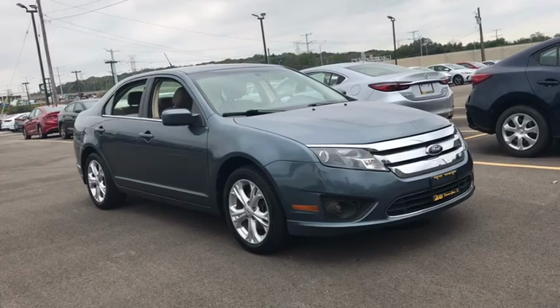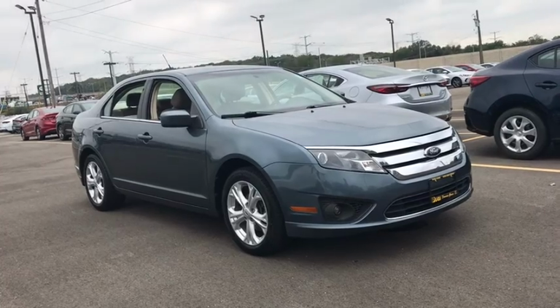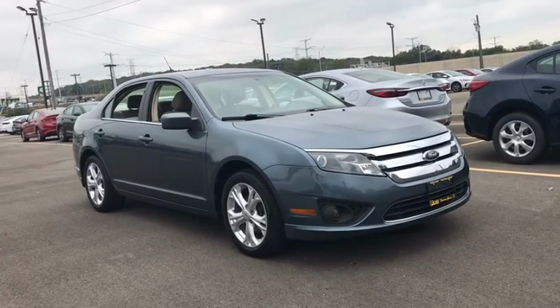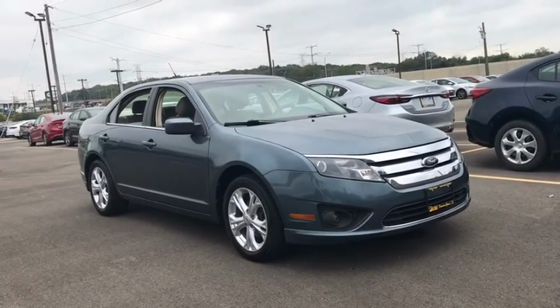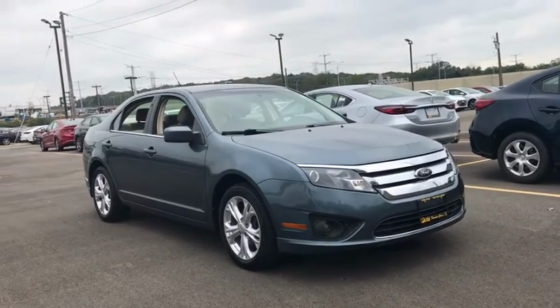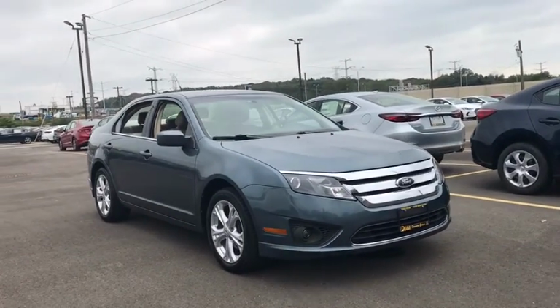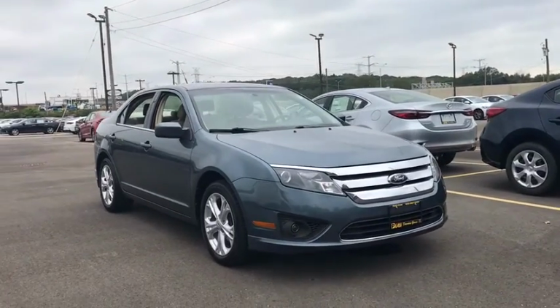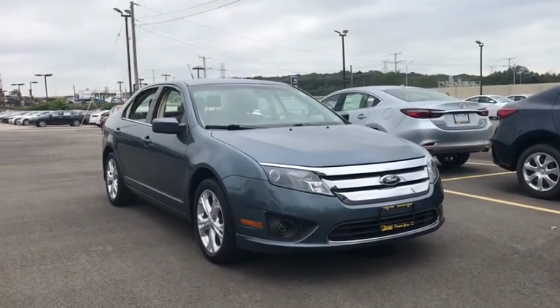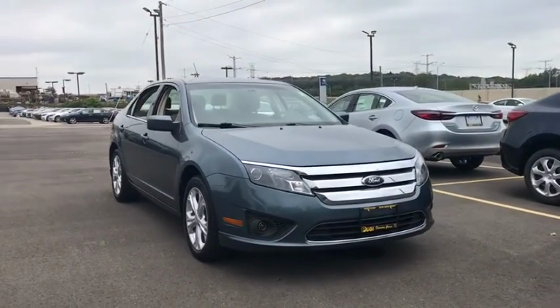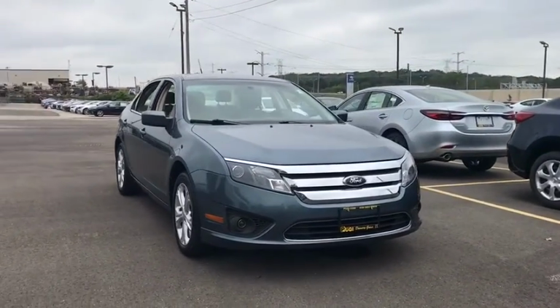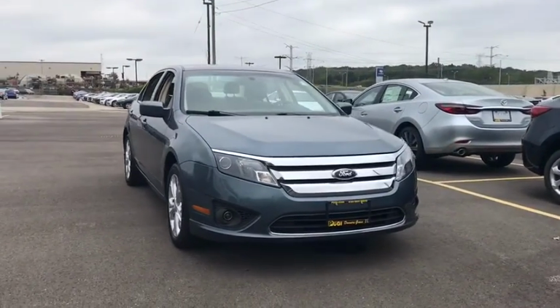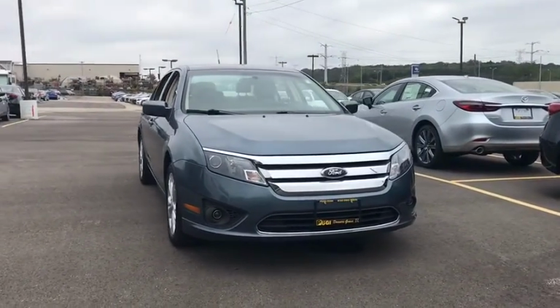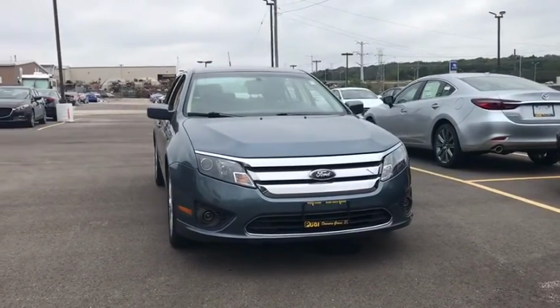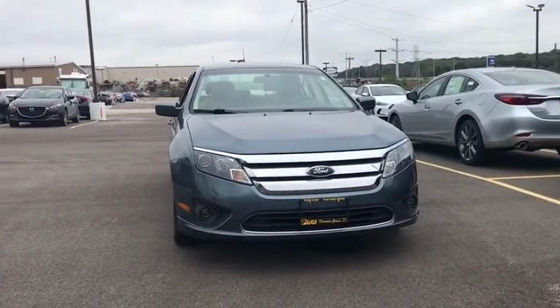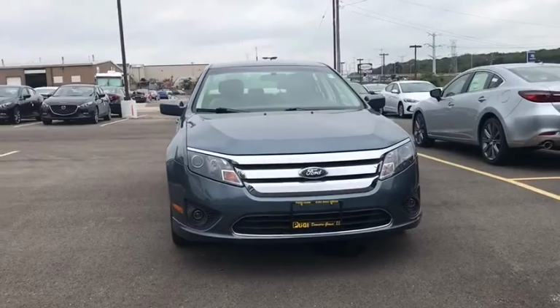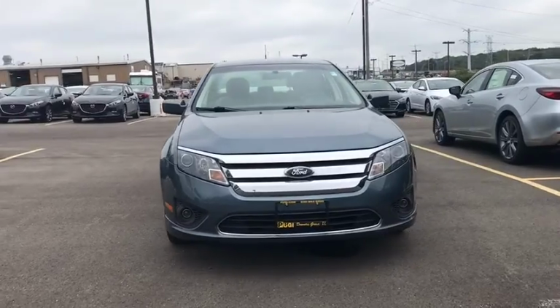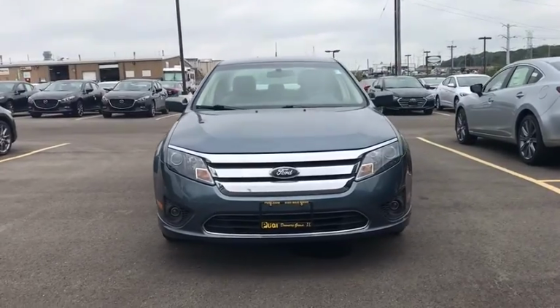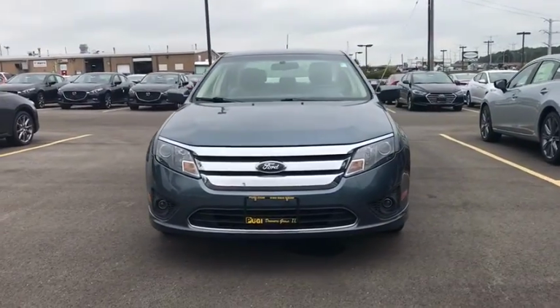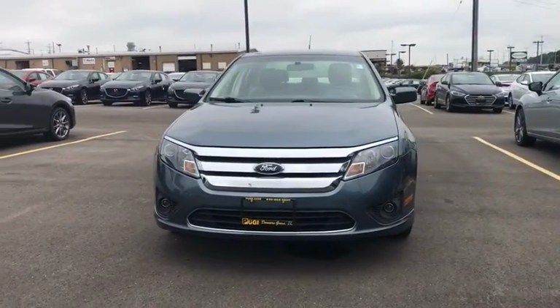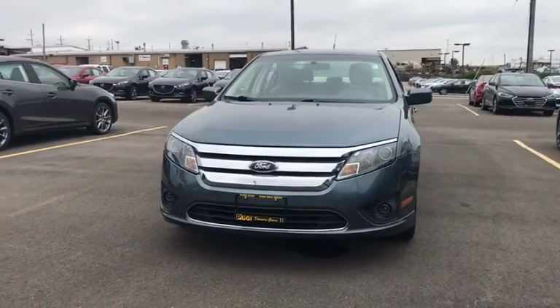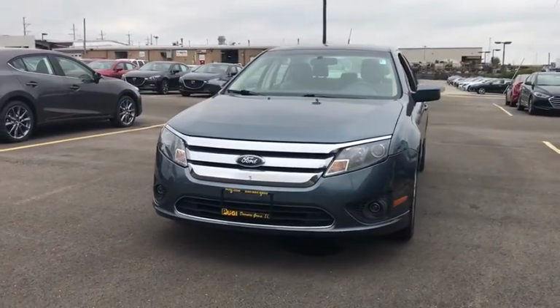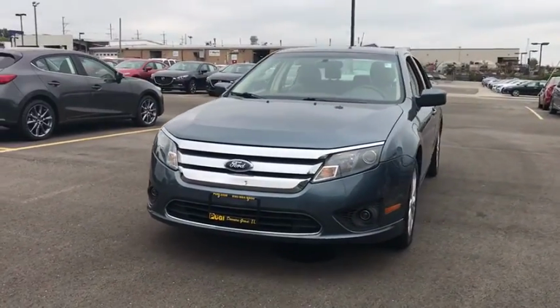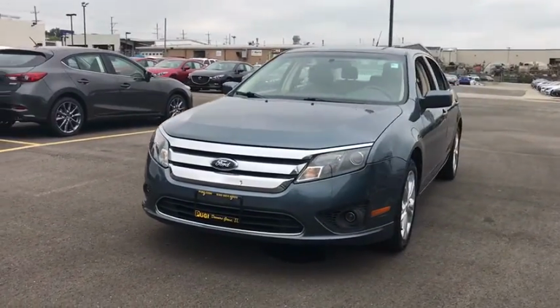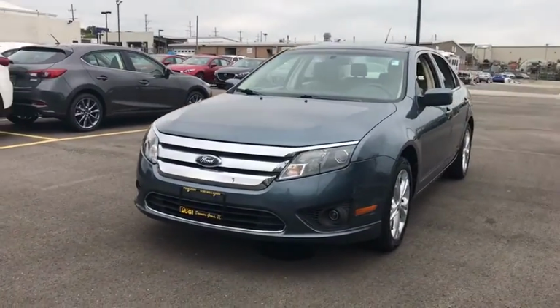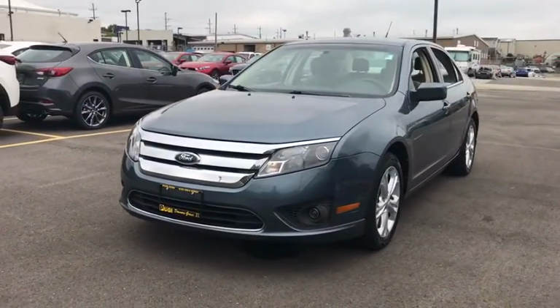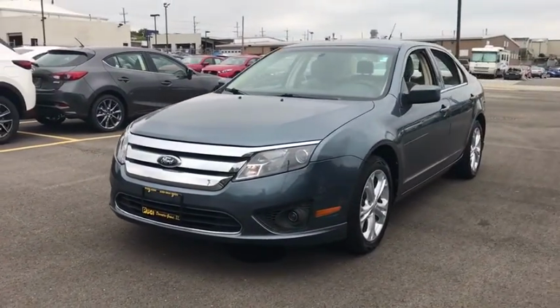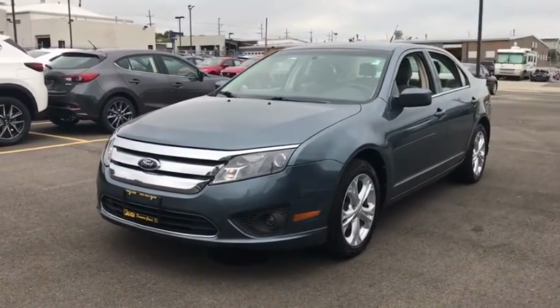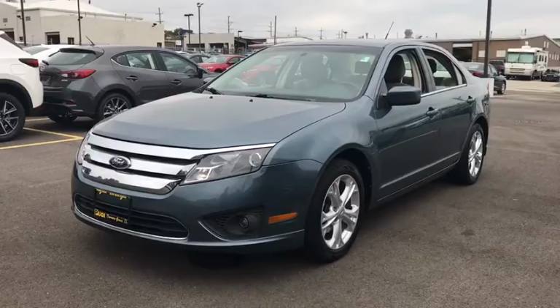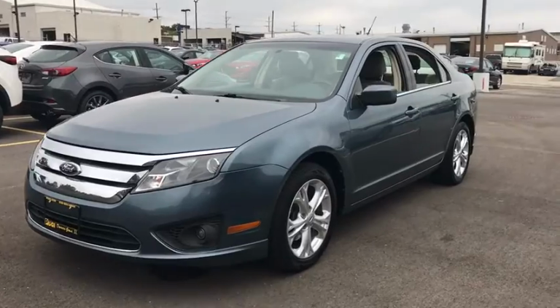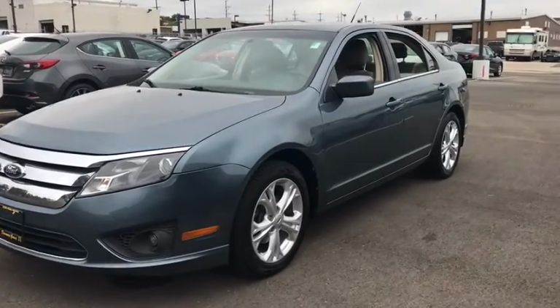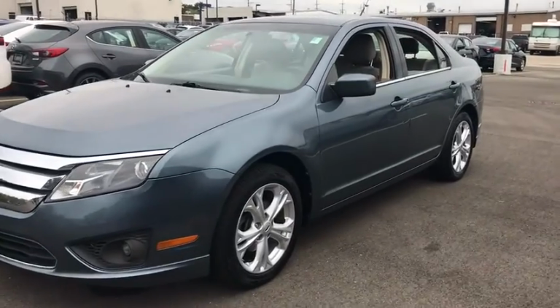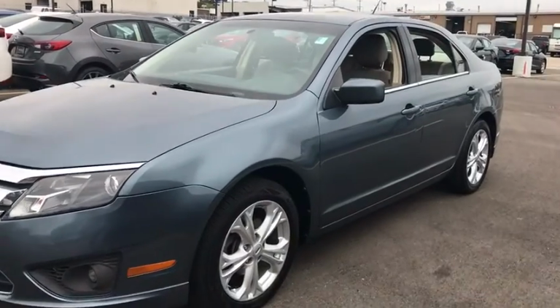The 2012 Ford Fusion. You can have both impressive power and great economy in a Fusion. This vehicle has less than 90,000 miles. Here are some of this vehicle's great options.